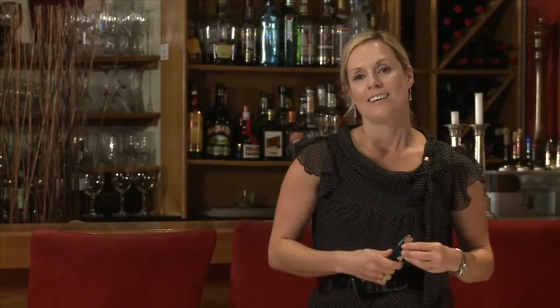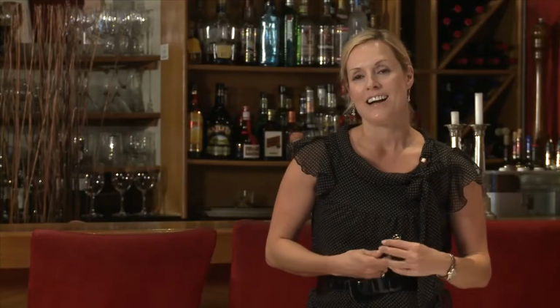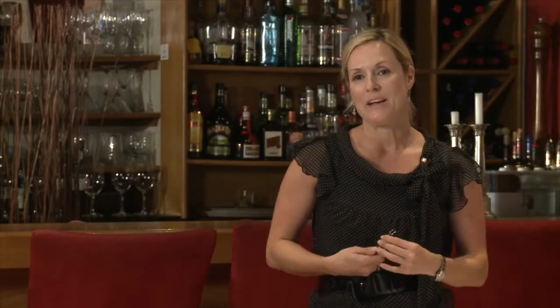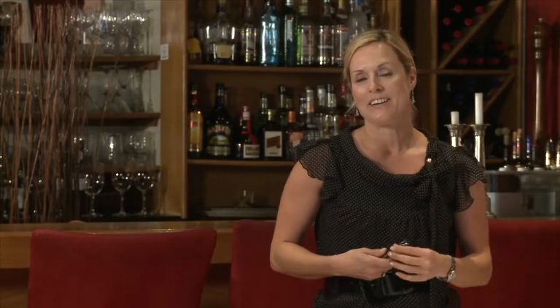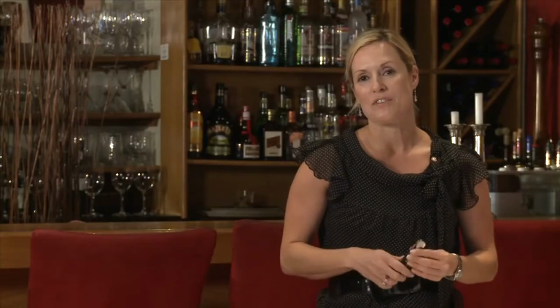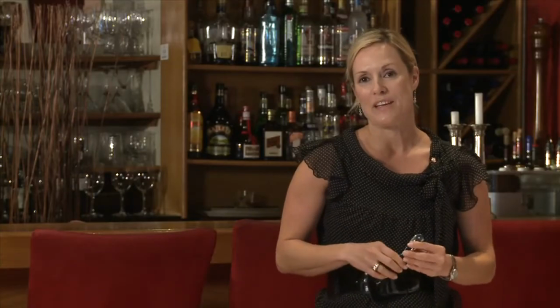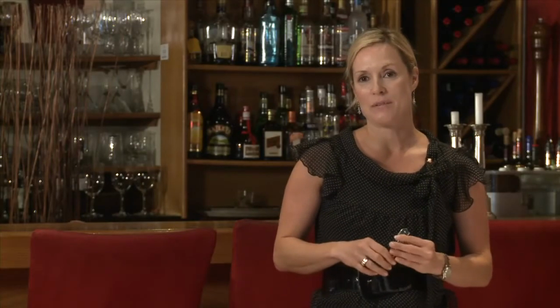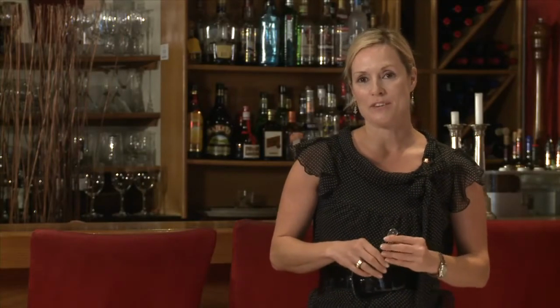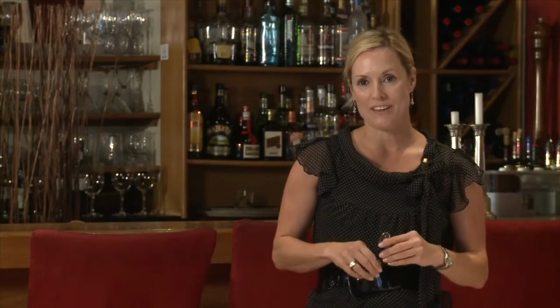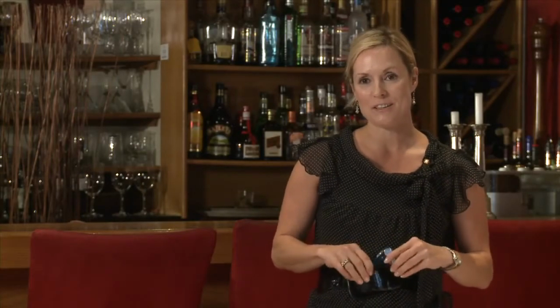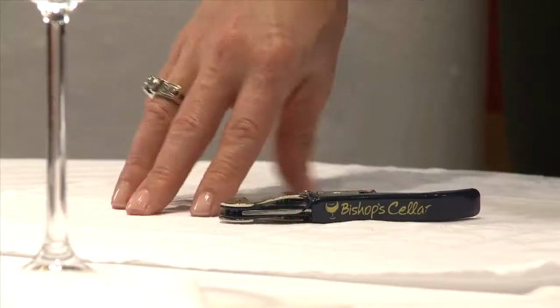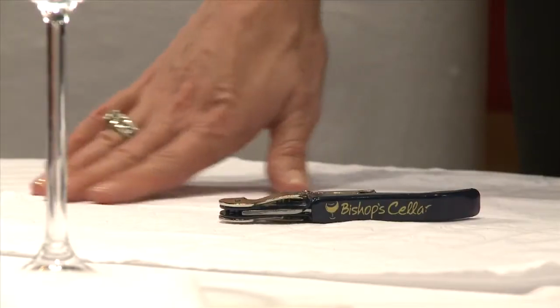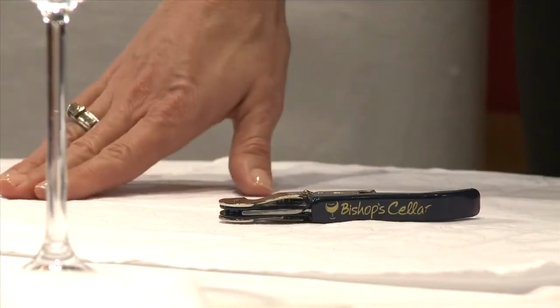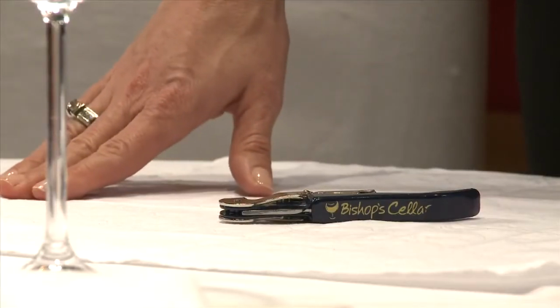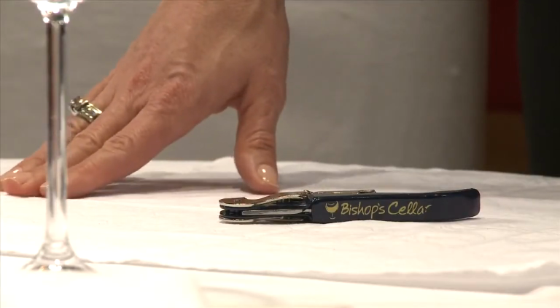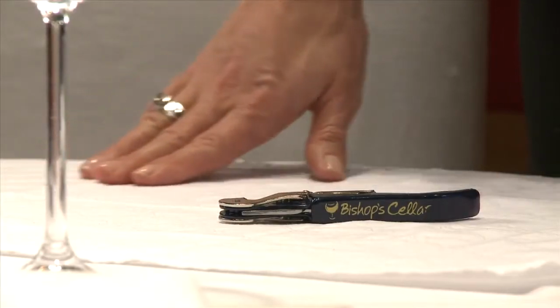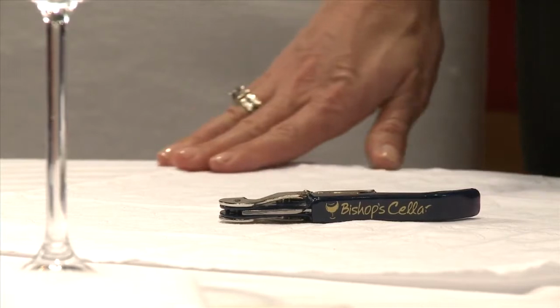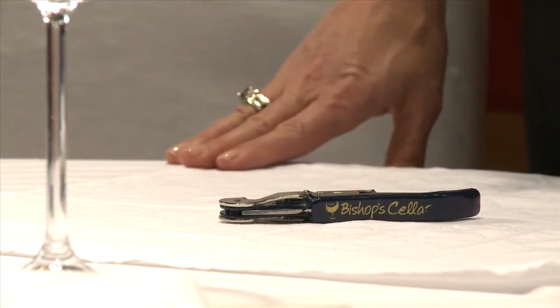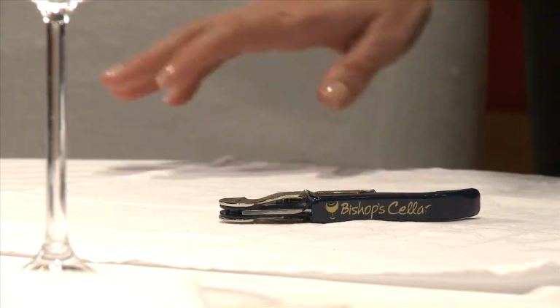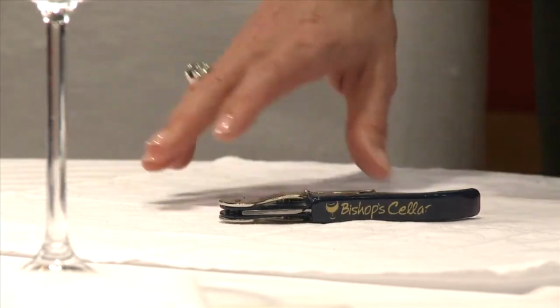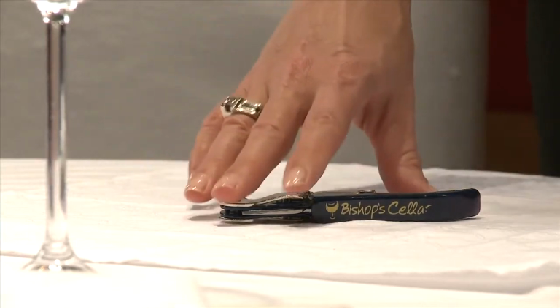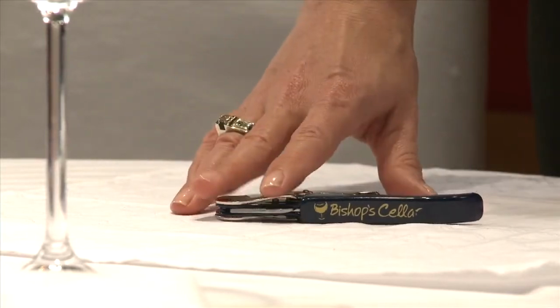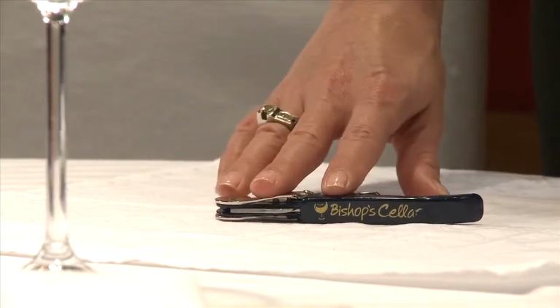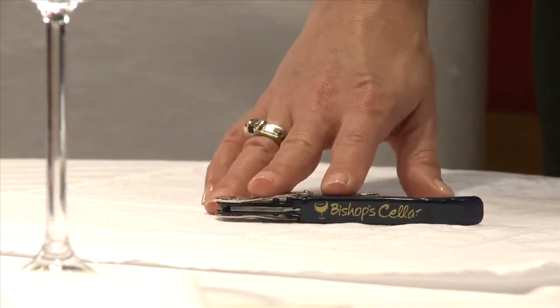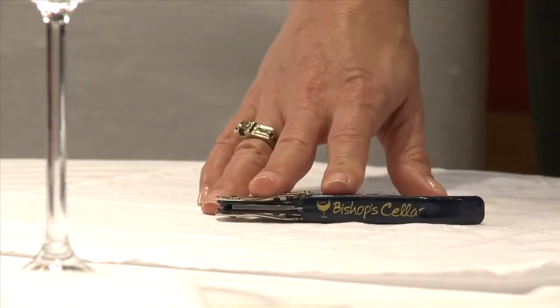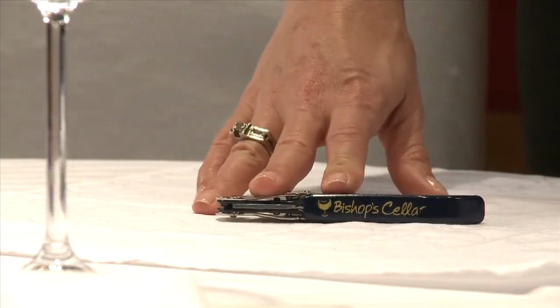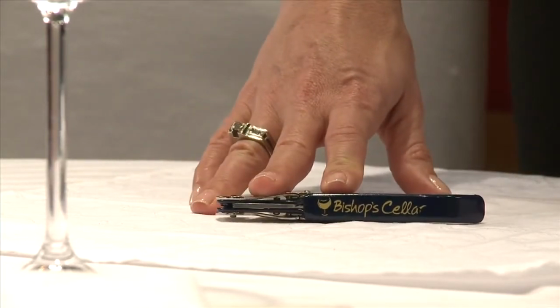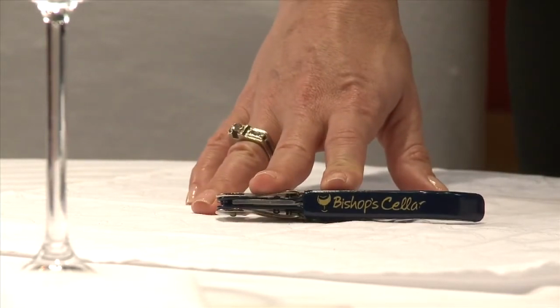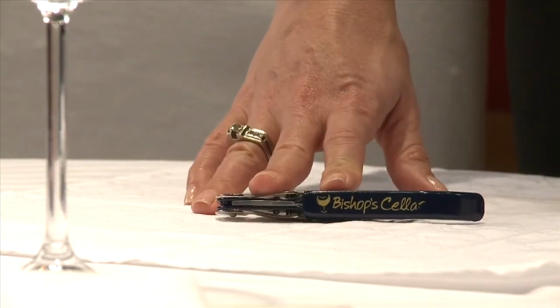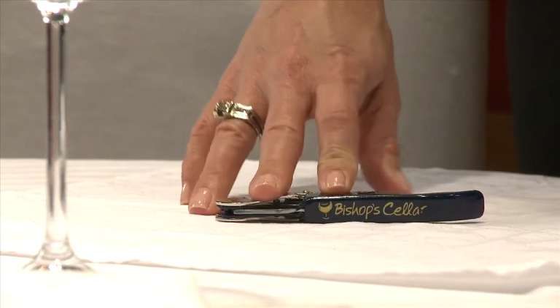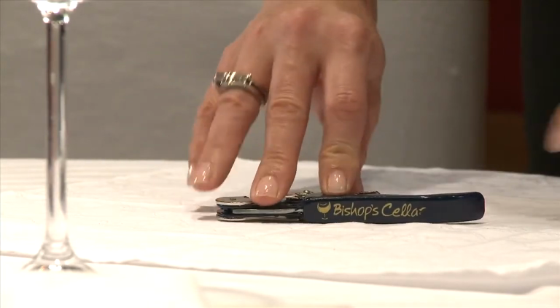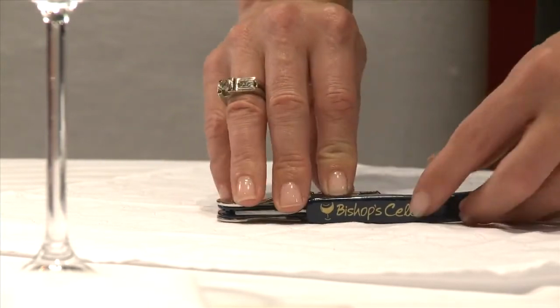Hi, I'm Erin. I'm a sommelier with Bishop's Cellar. For table side service in a restaurant, this is the tool you need. This is the waiter's corkscrew.